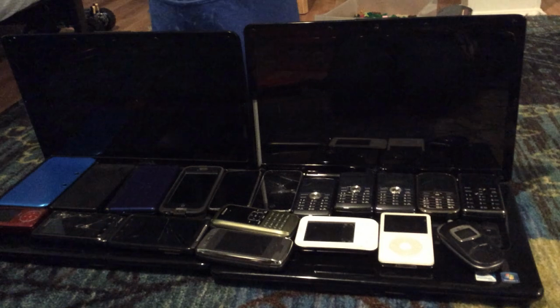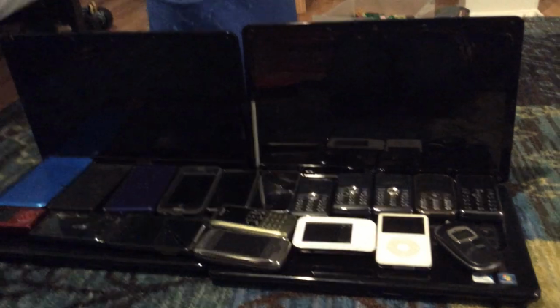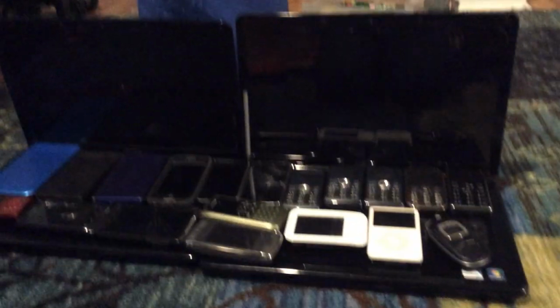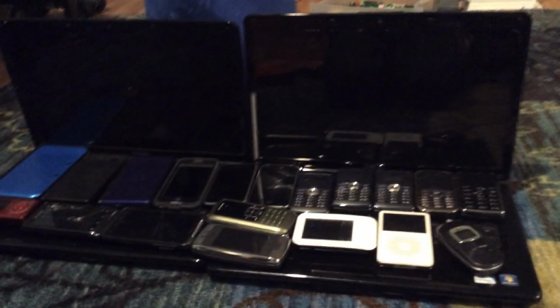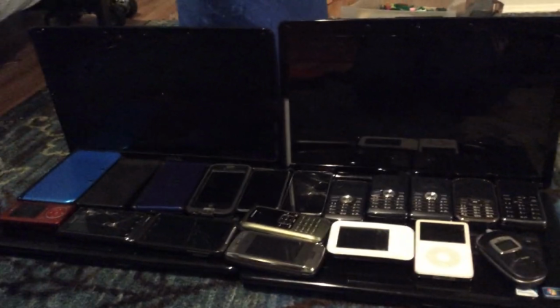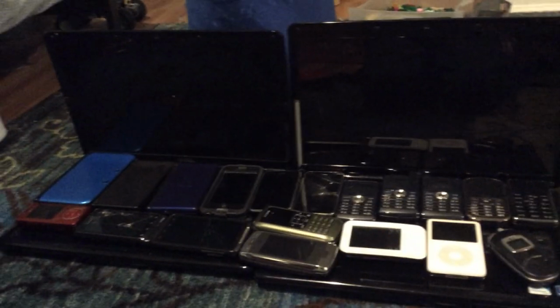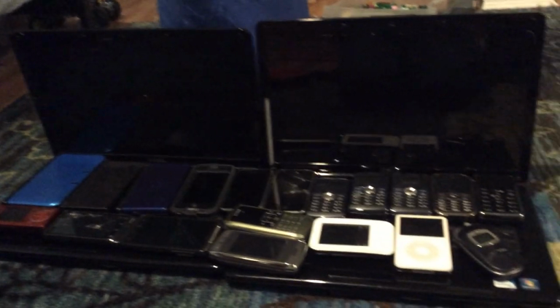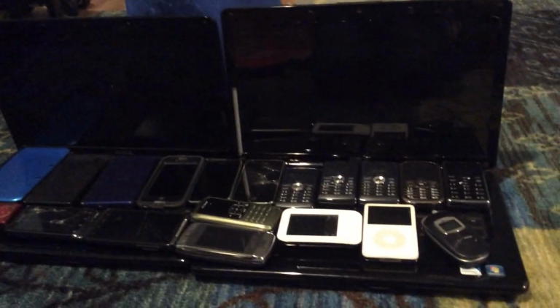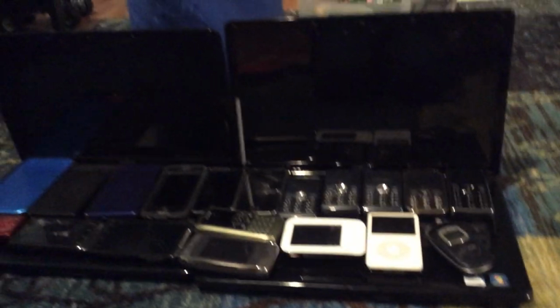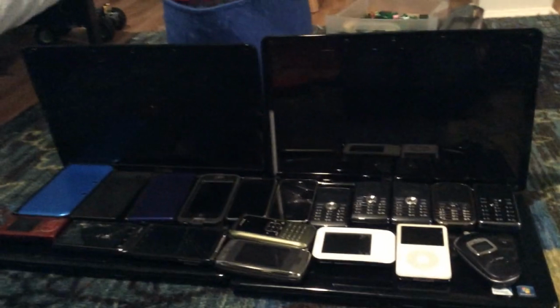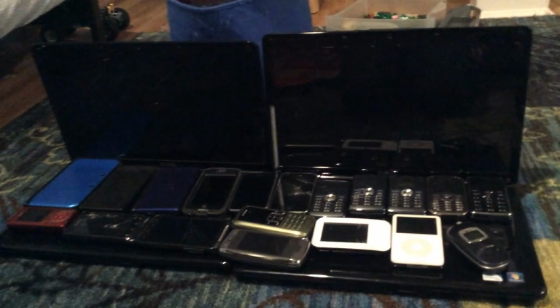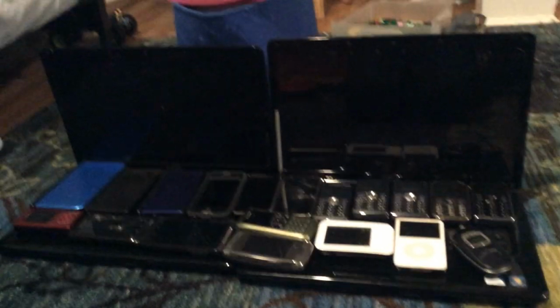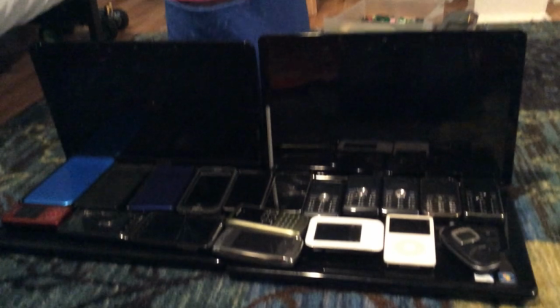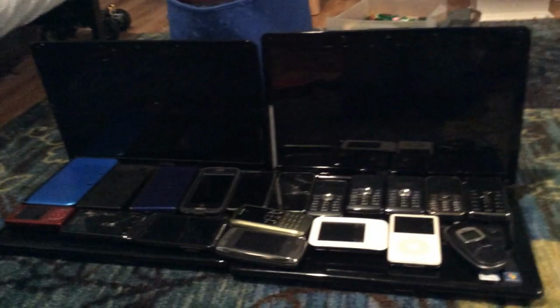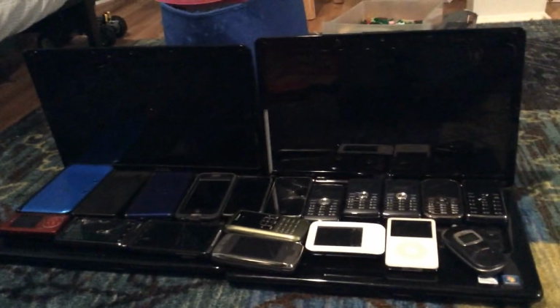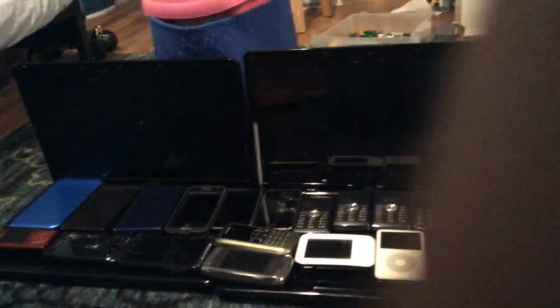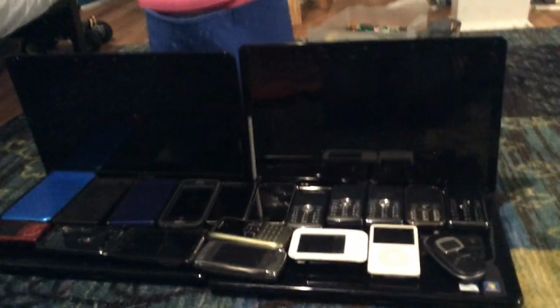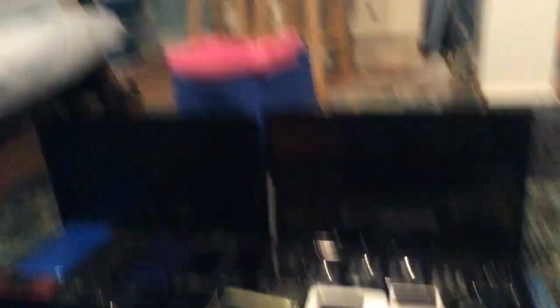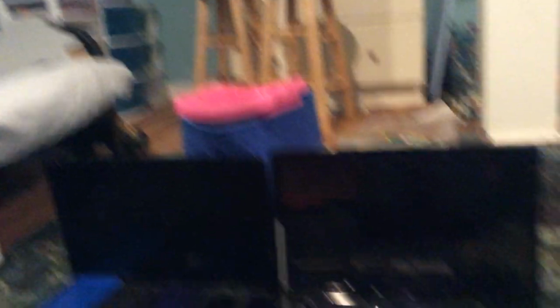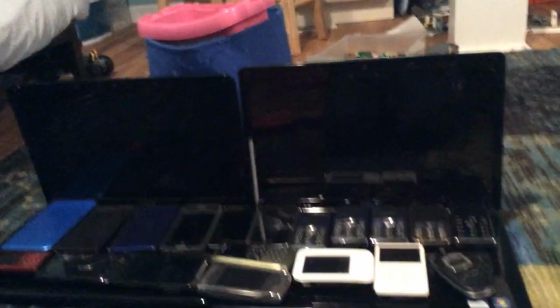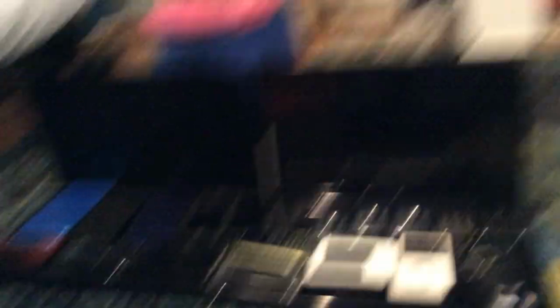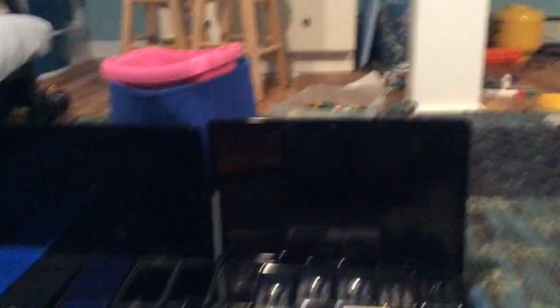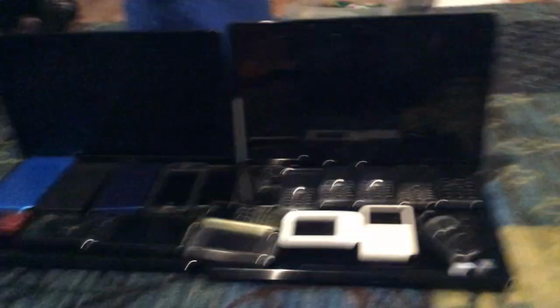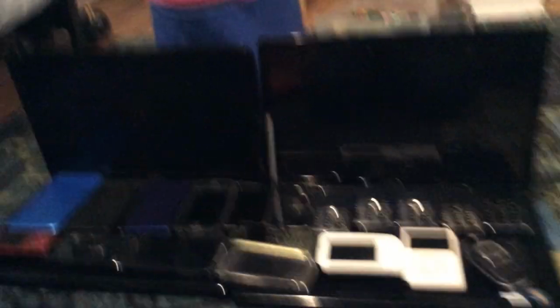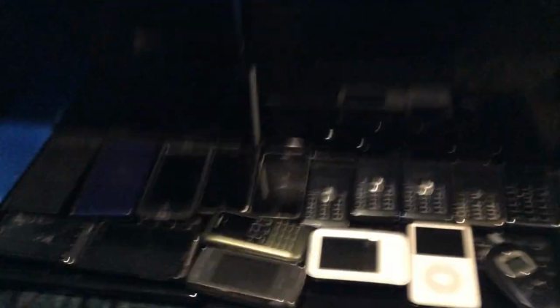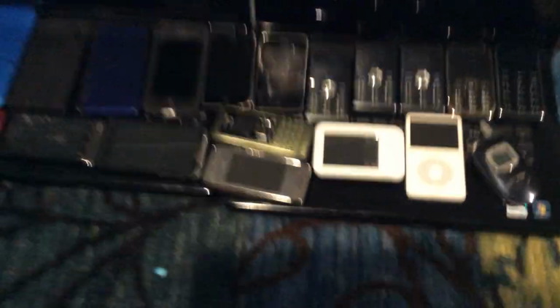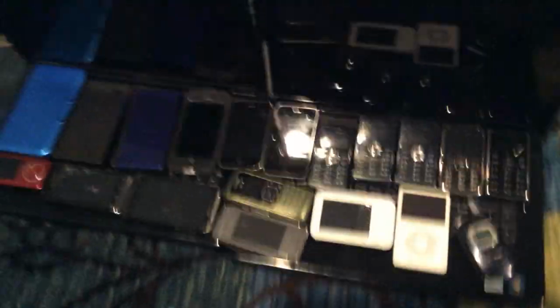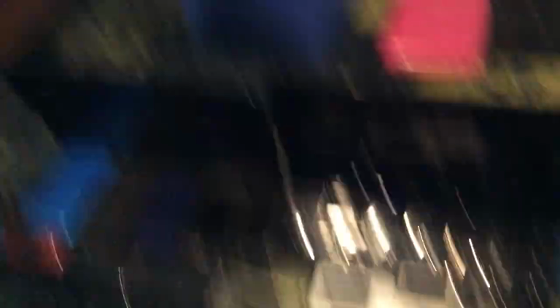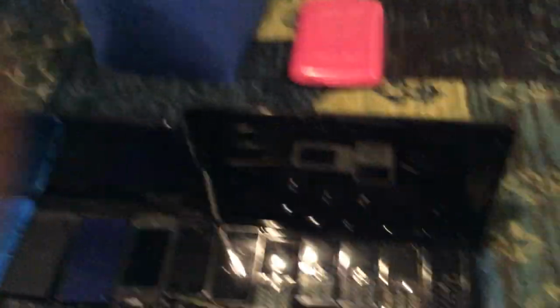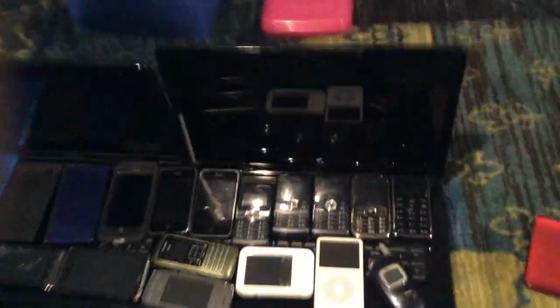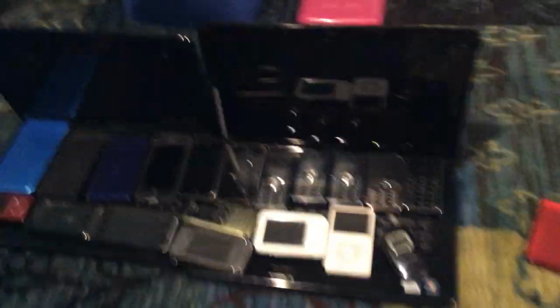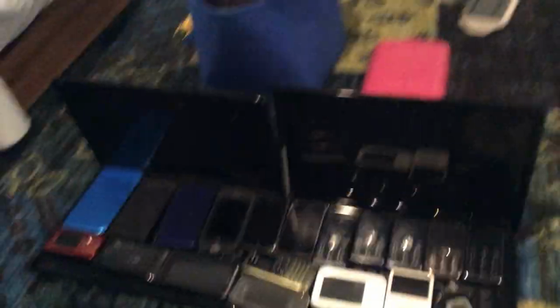Hello YouTube. I had an upload recently, but I decided to show you this. Whoops, I got my finger in the camera. This is my technology collection.